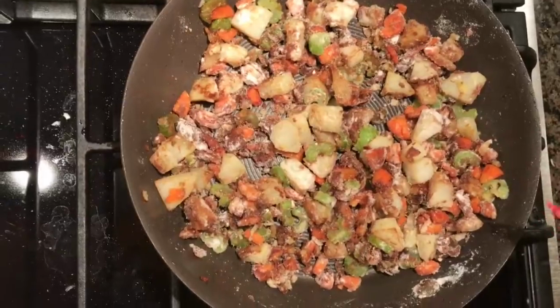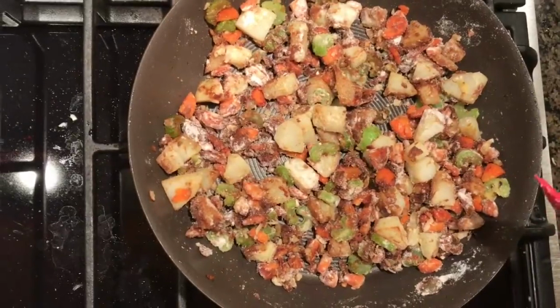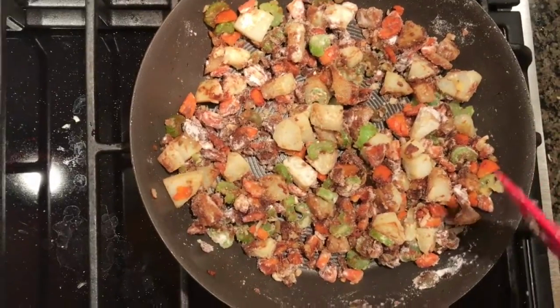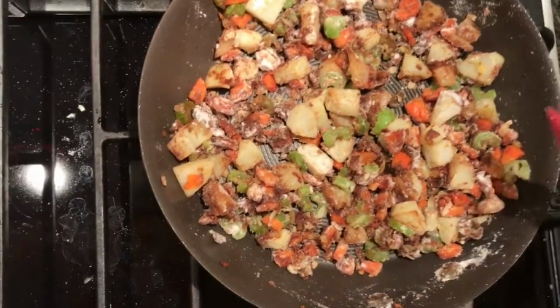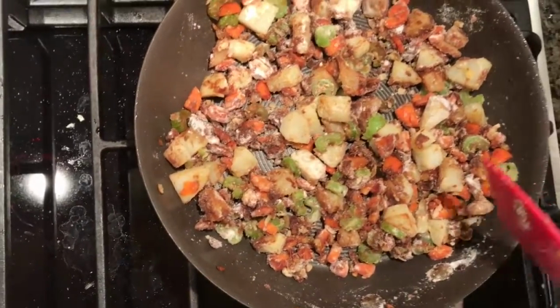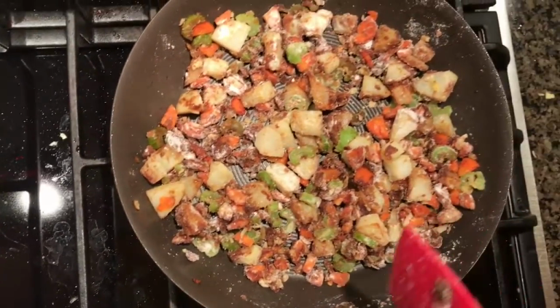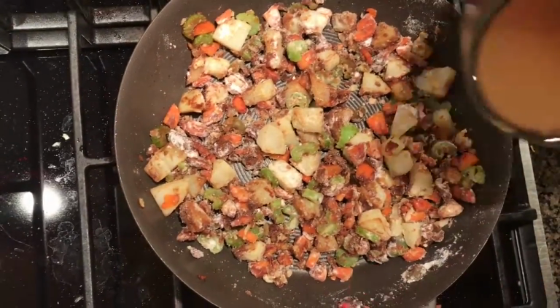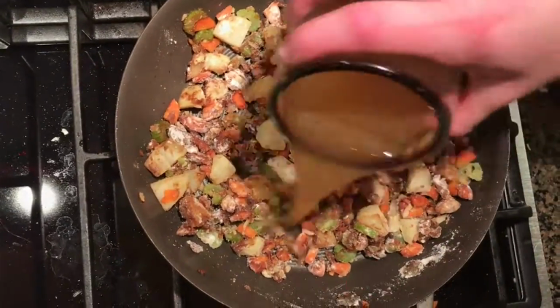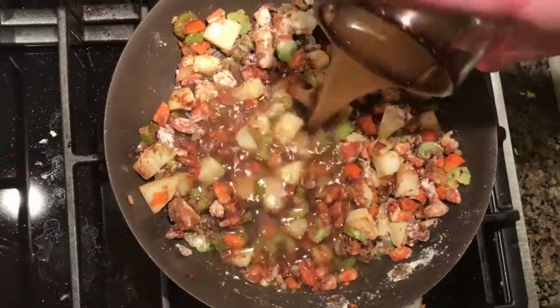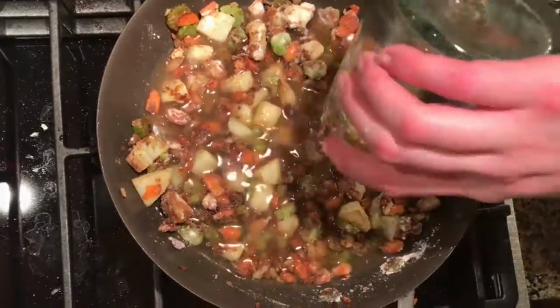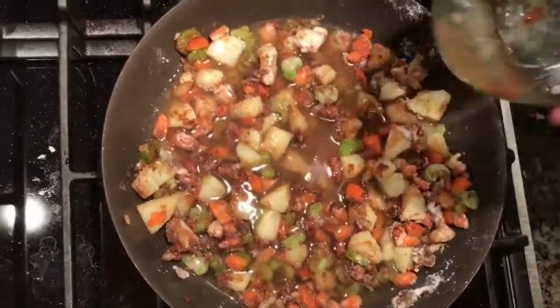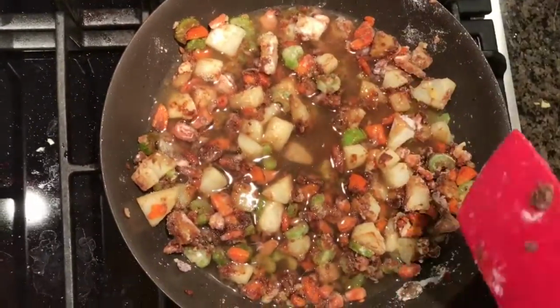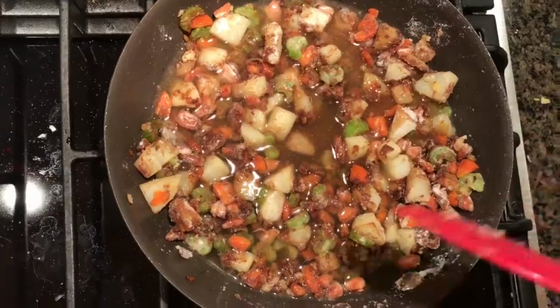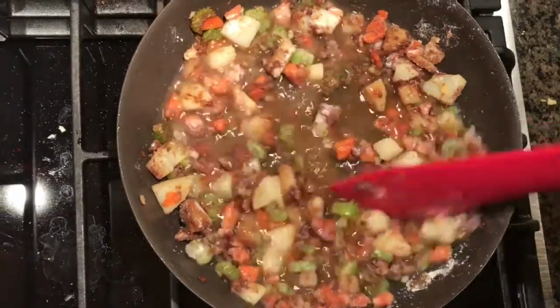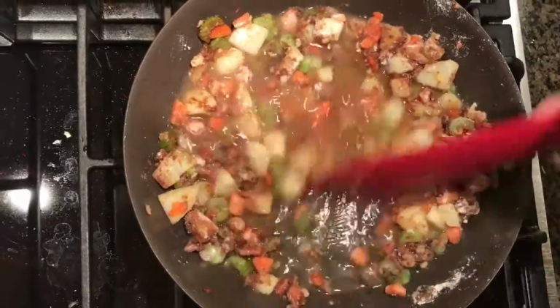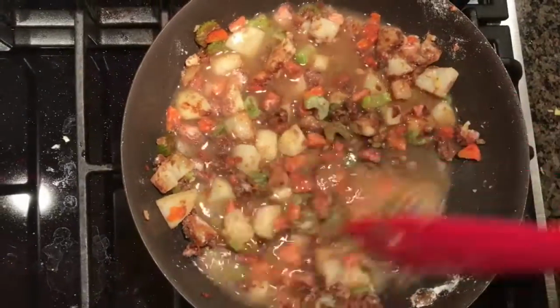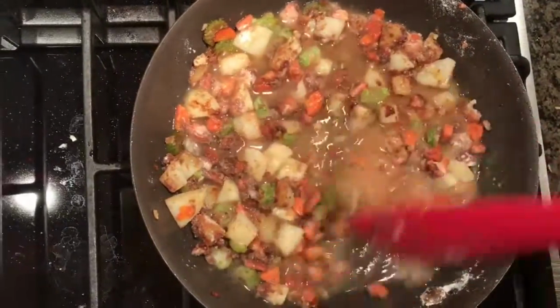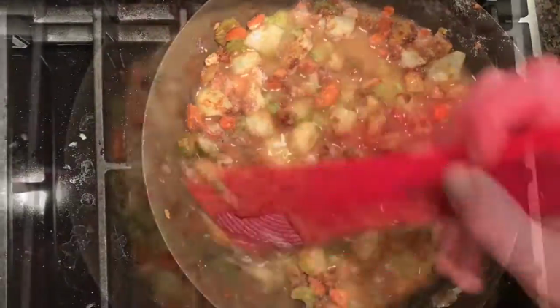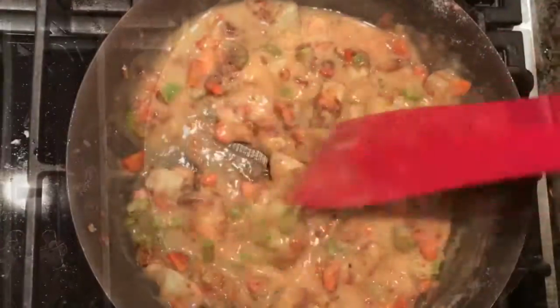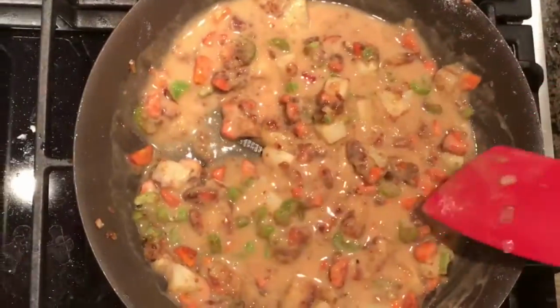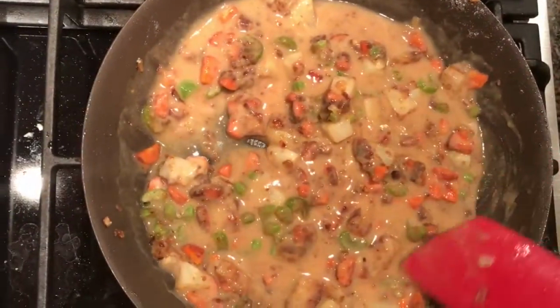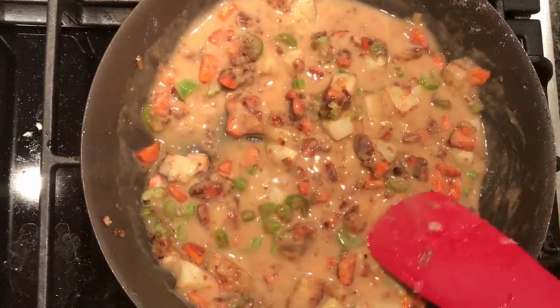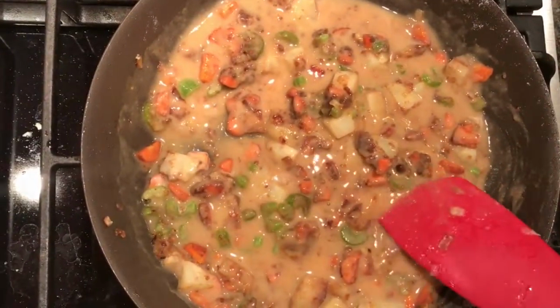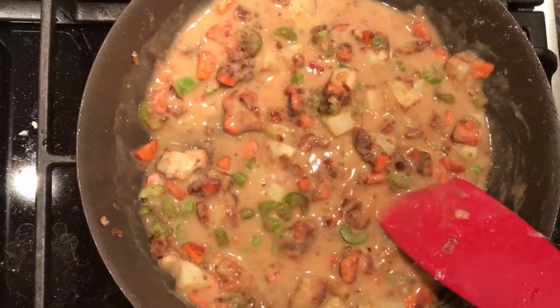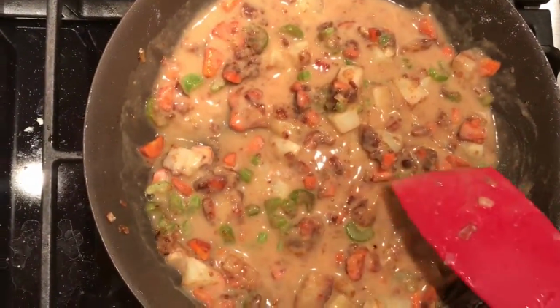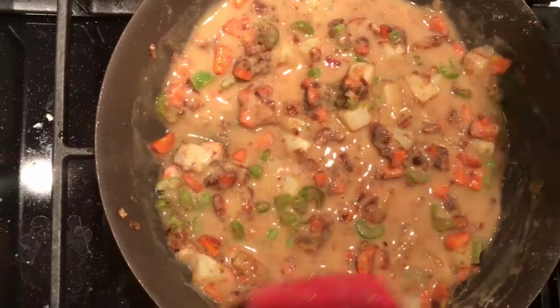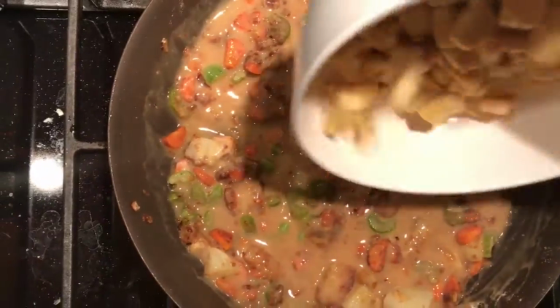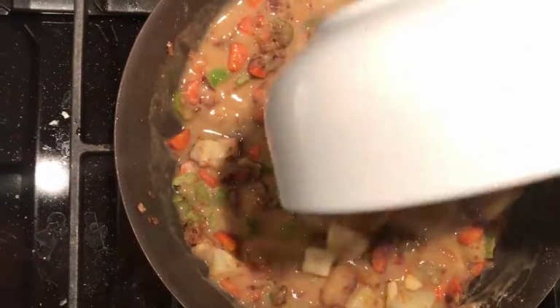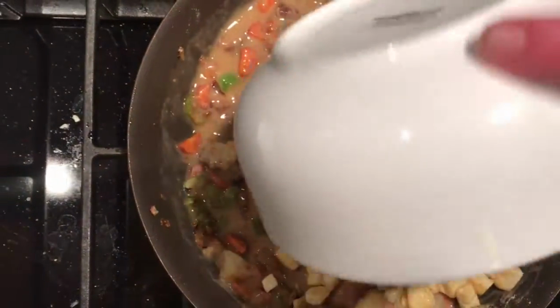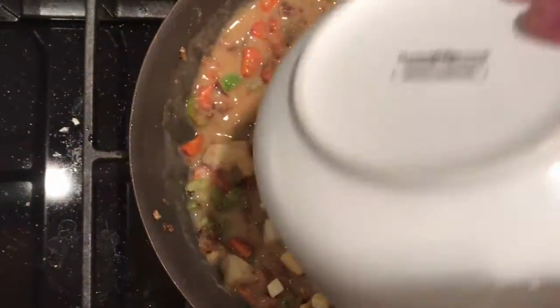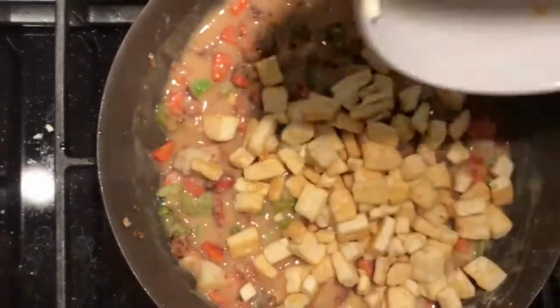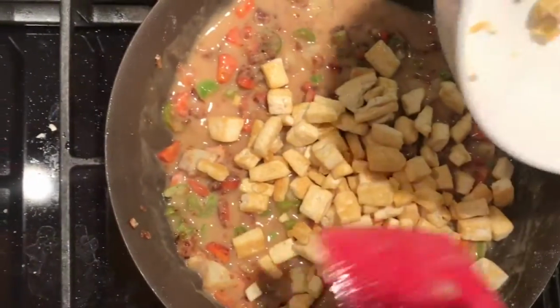Now add in your vegetable broth. Then add in tofu, peas, sage, and thyme, and stir until combined.